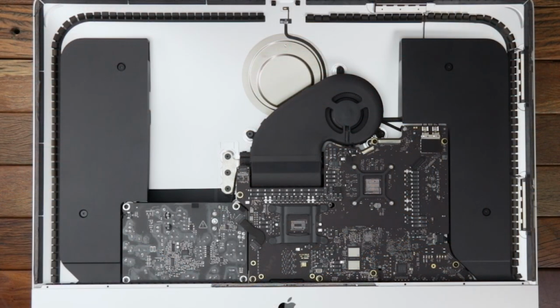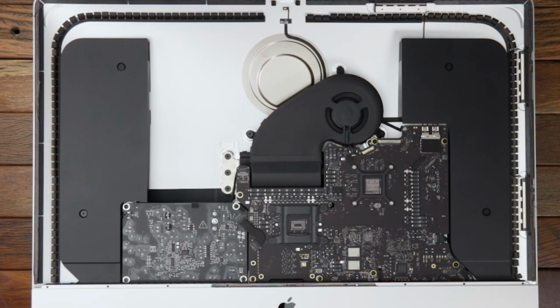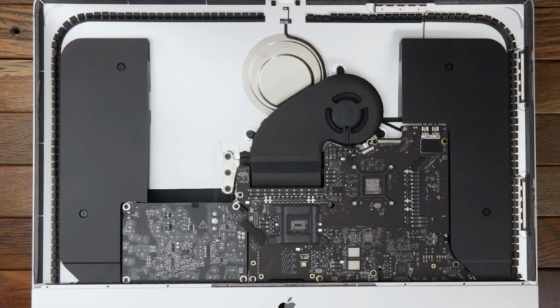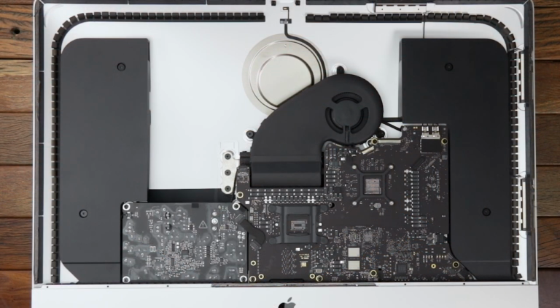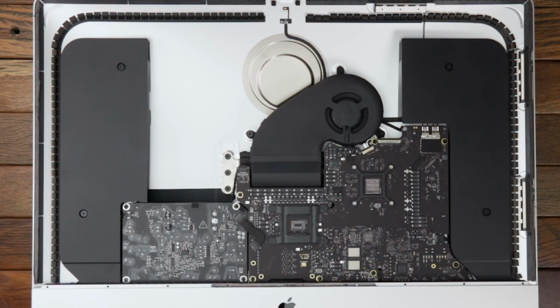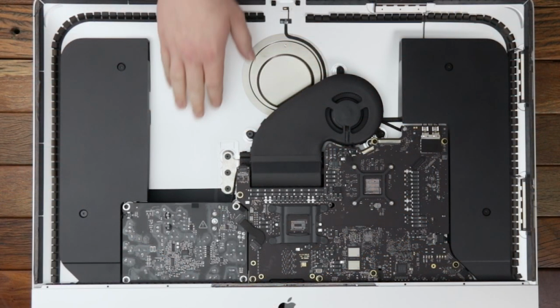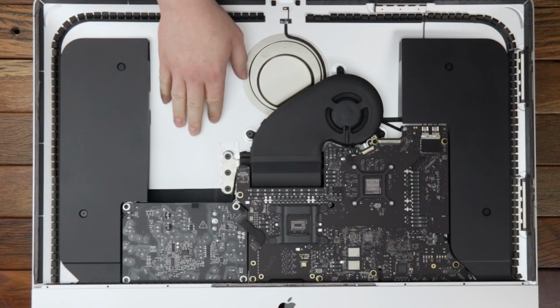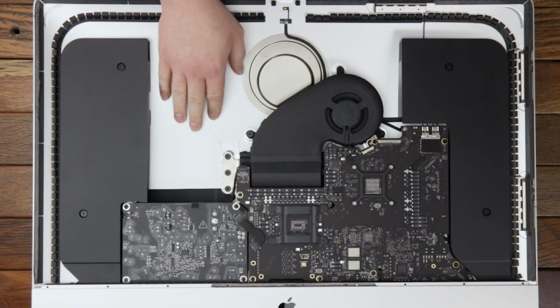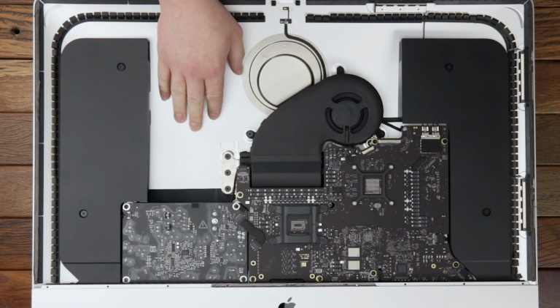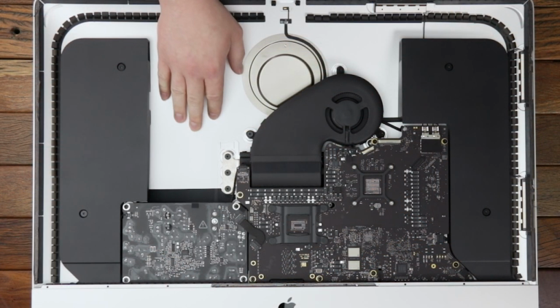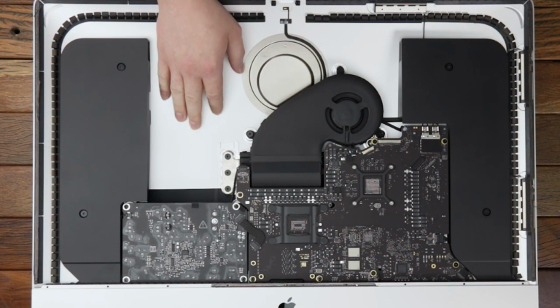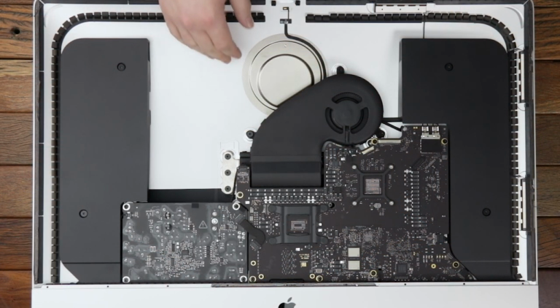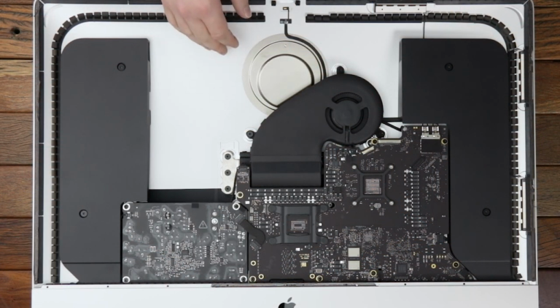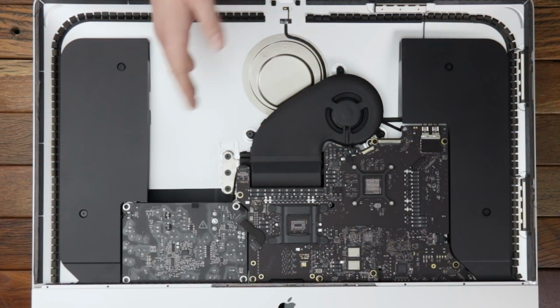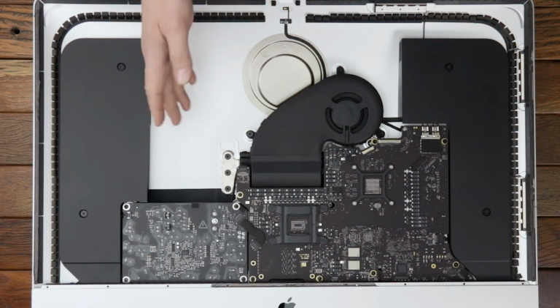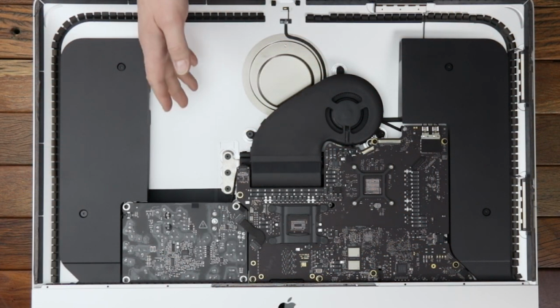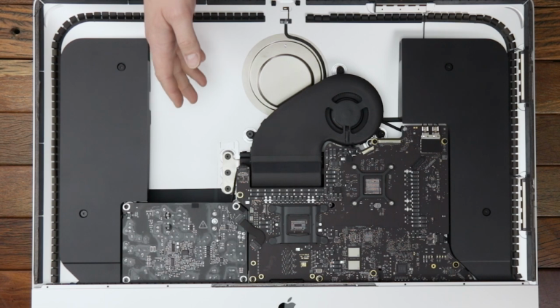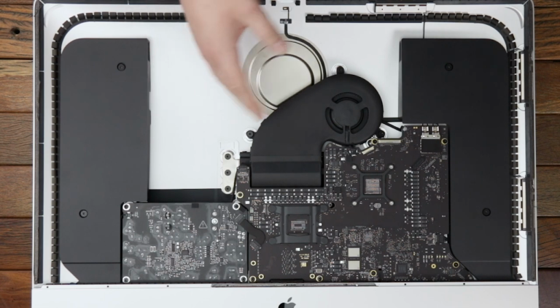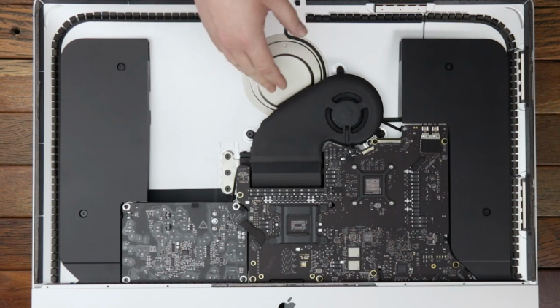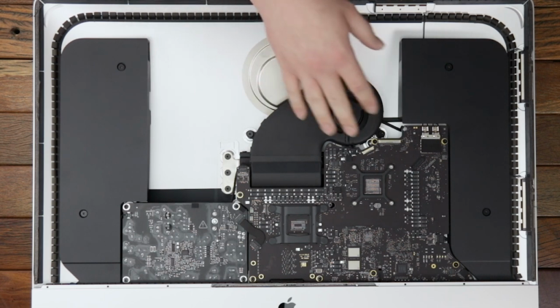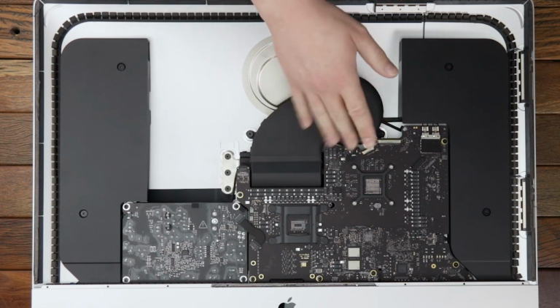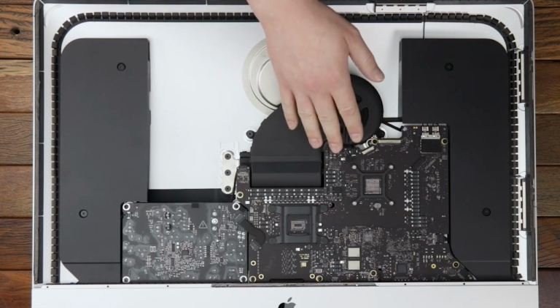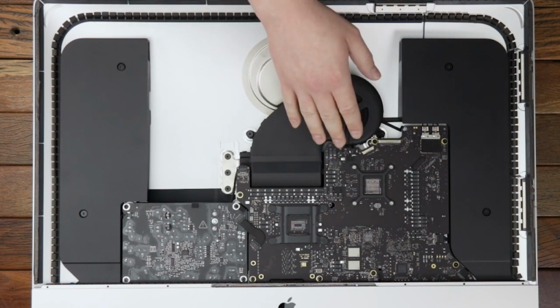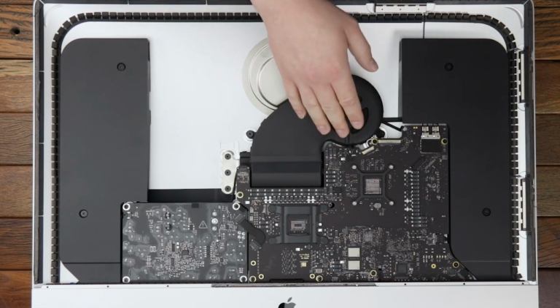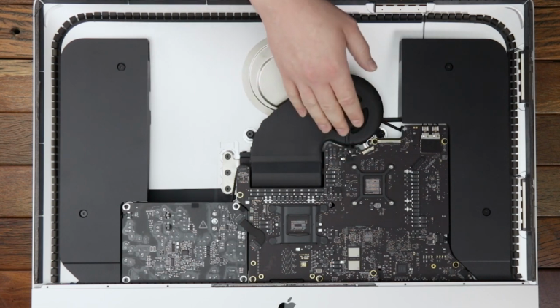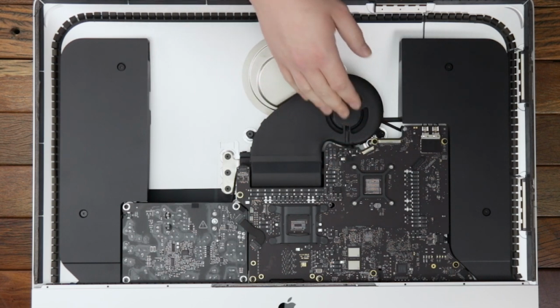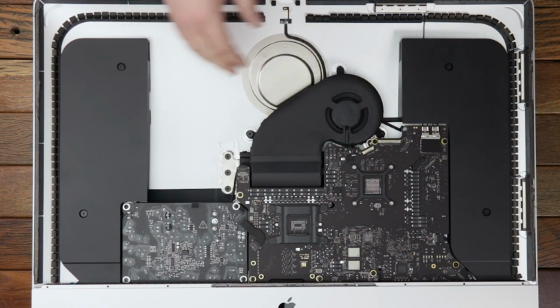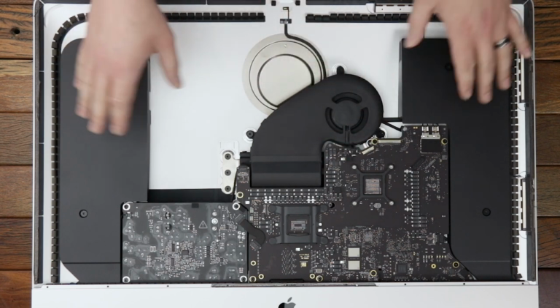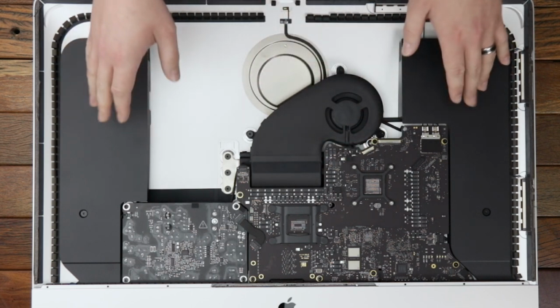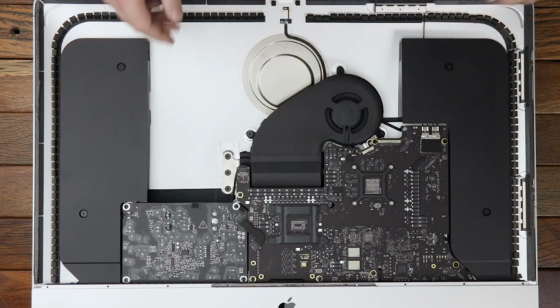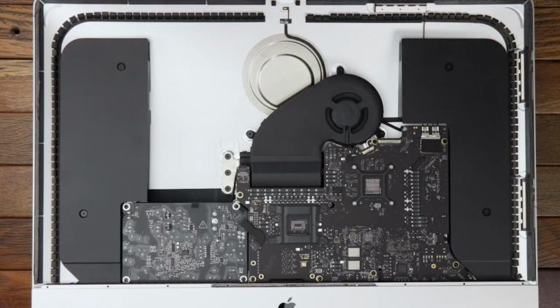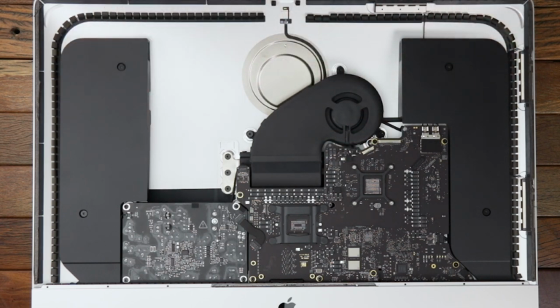The biggest change with this model is no mechanical hard drive. It seems like the most interesting stuff is going to be on the opposite side of the logic board, so we're going to get this stuff out of the way and take a look at that.